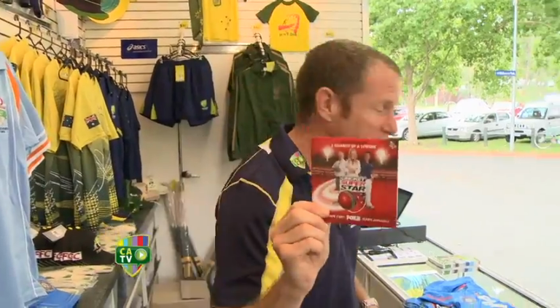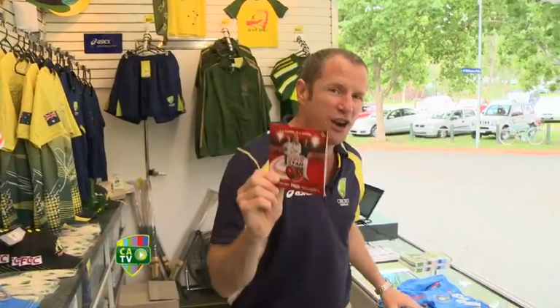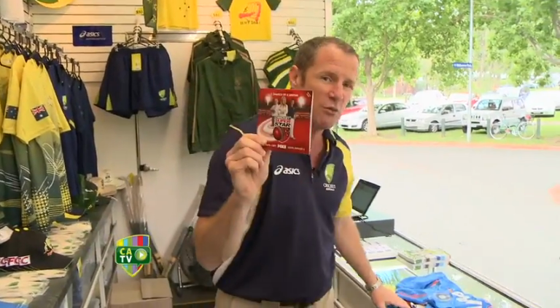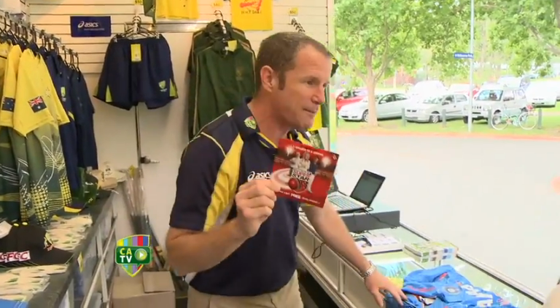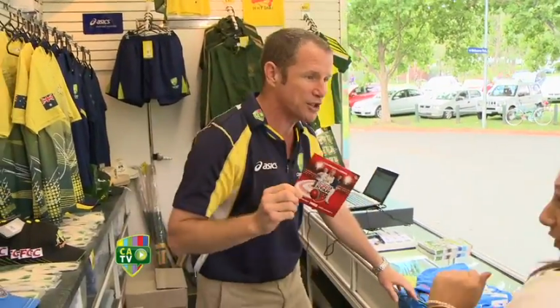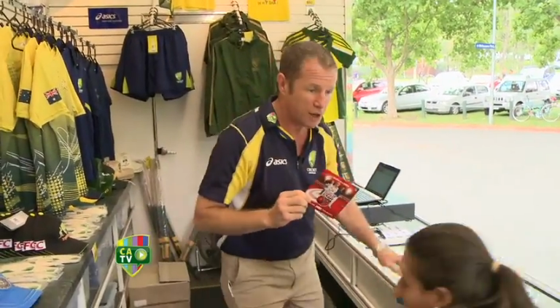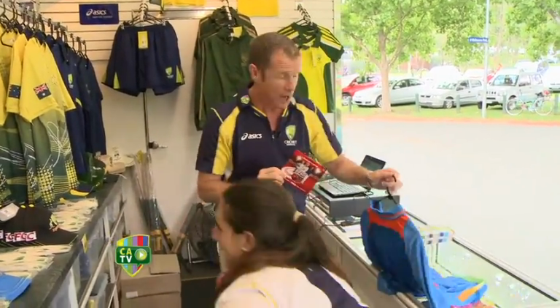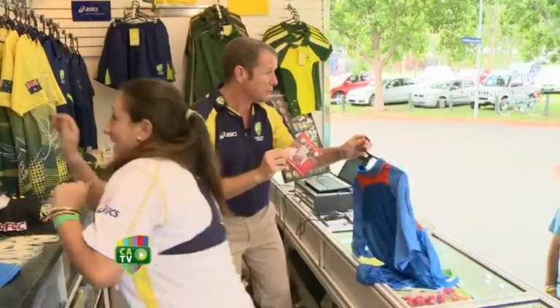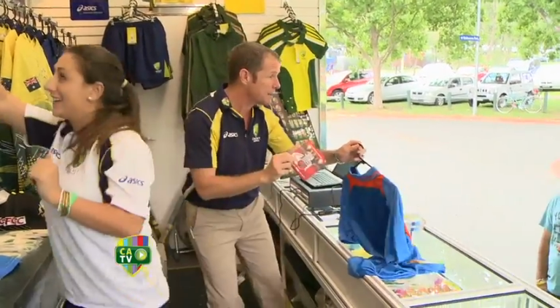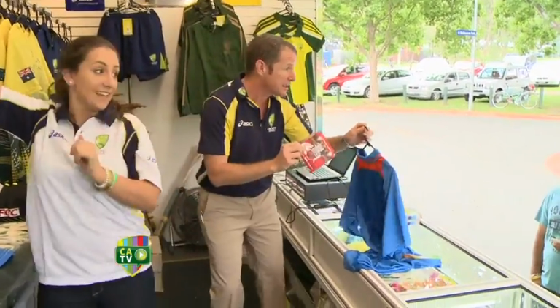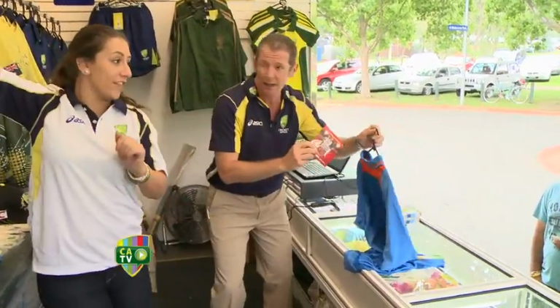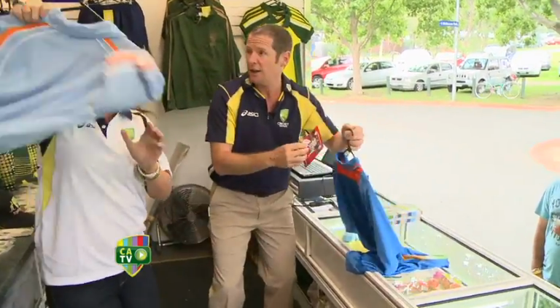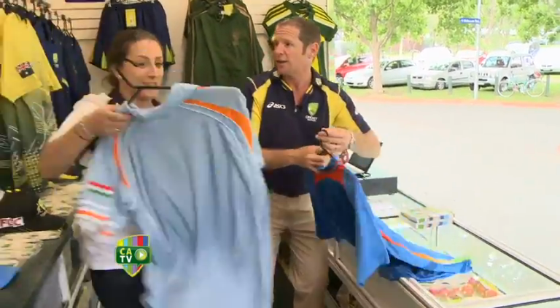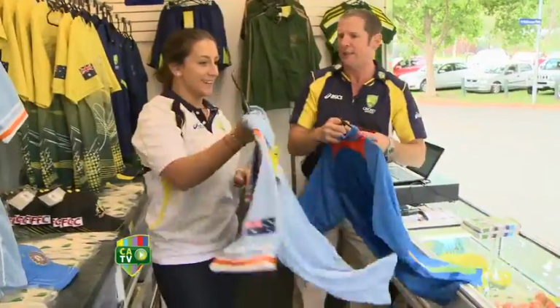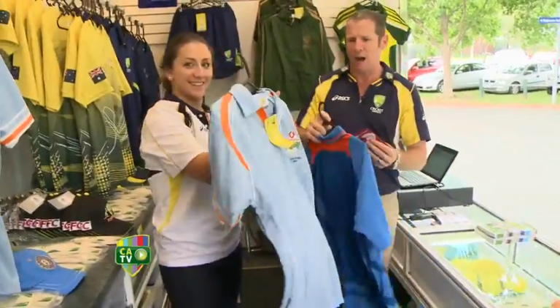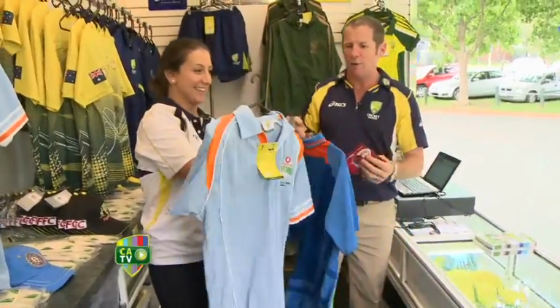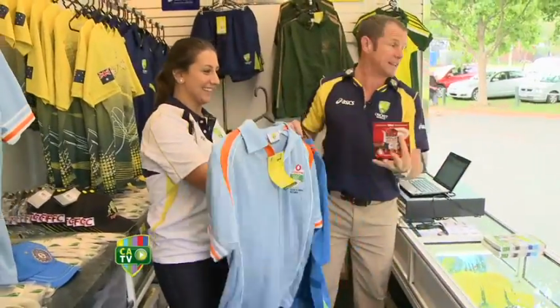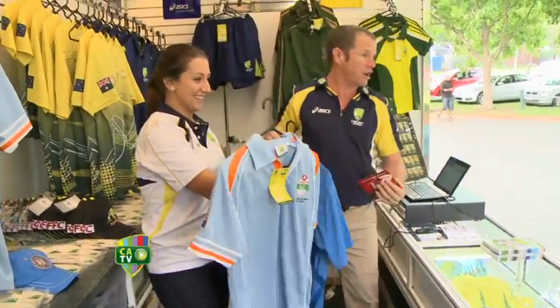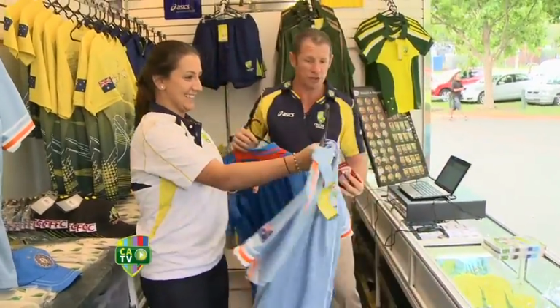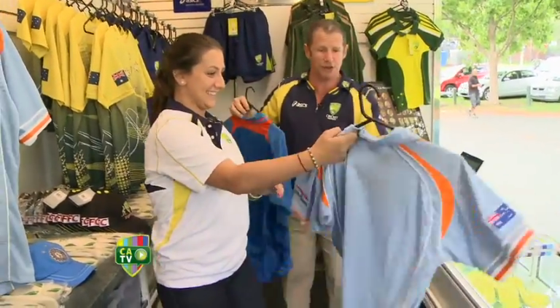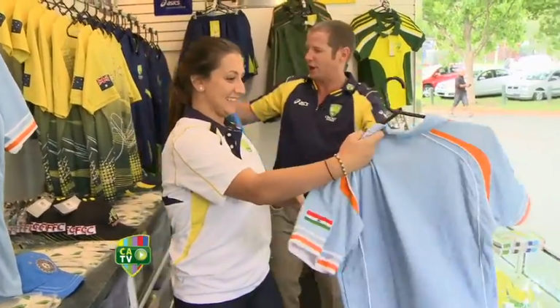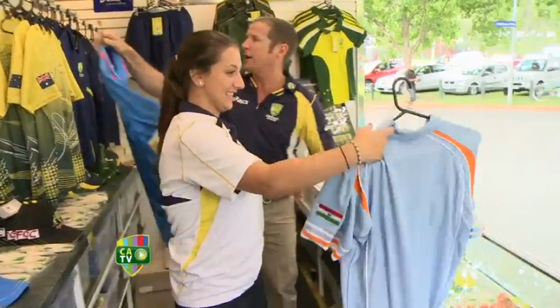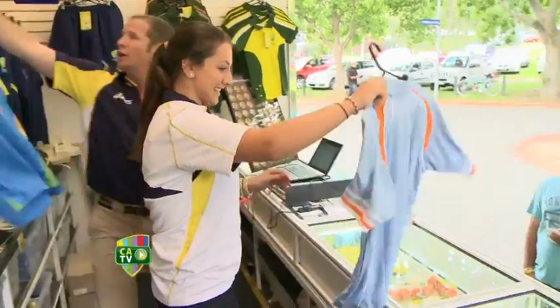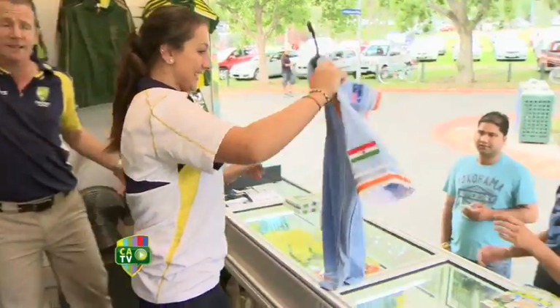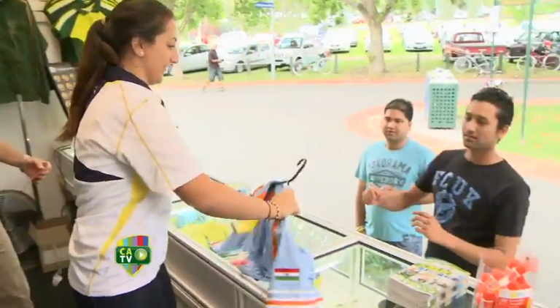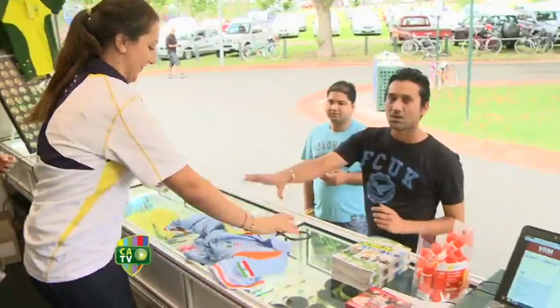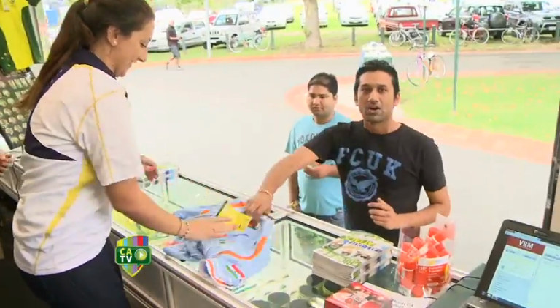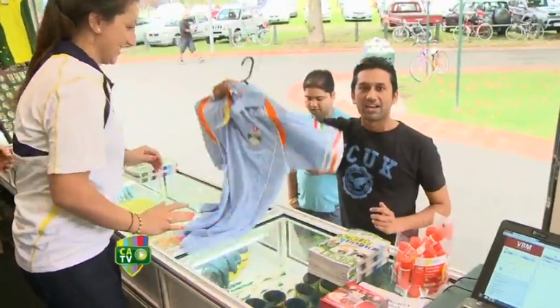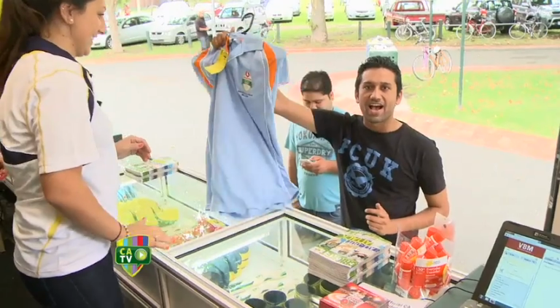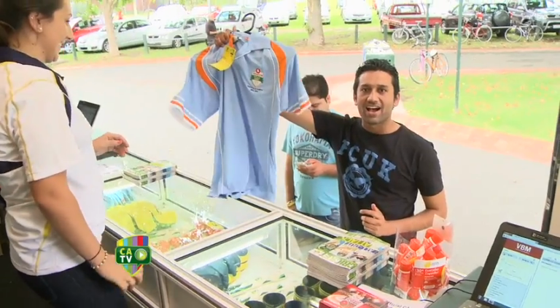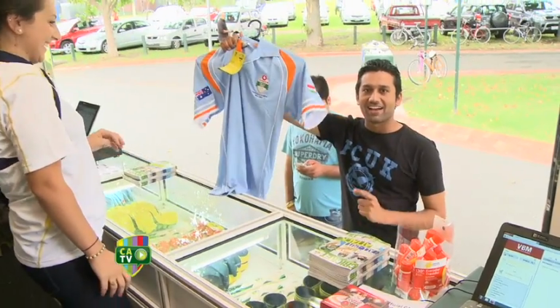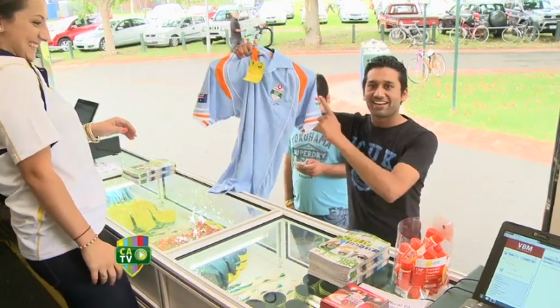Absolutely free with every purchase. So are you going with this one? Going with it? I think we're going for this one. Well, that's a fine choice also. Well done. India!